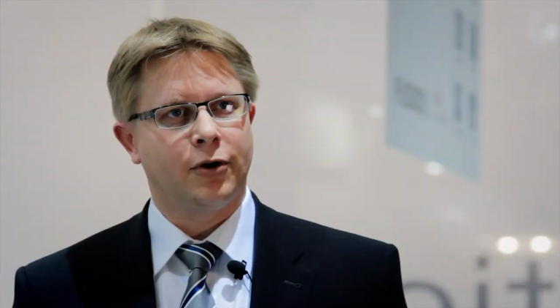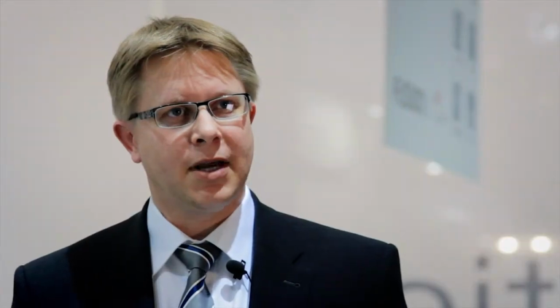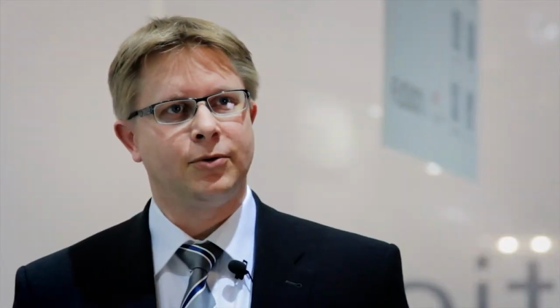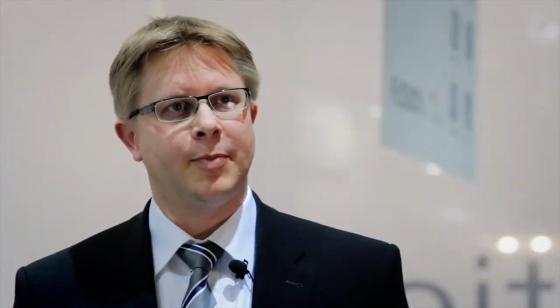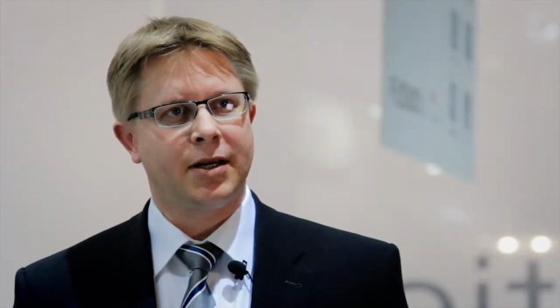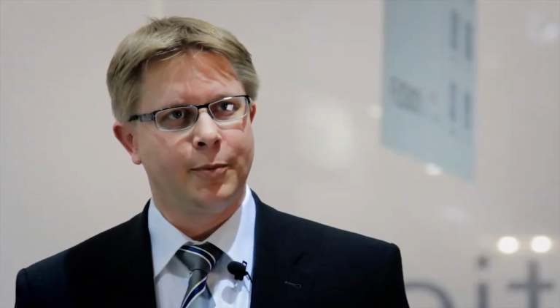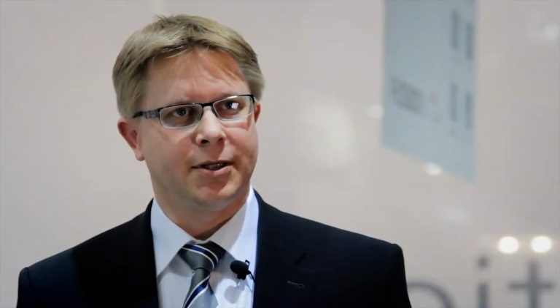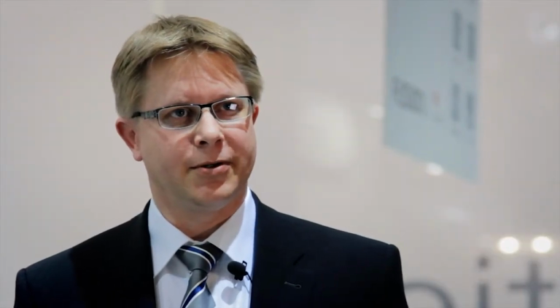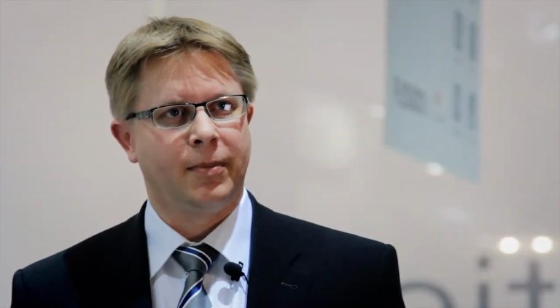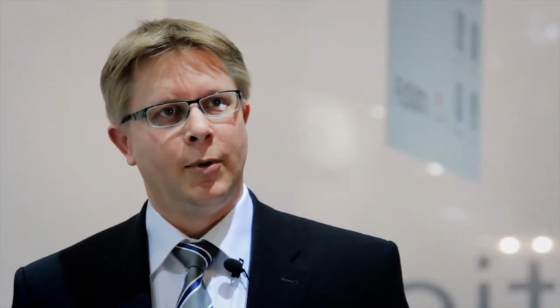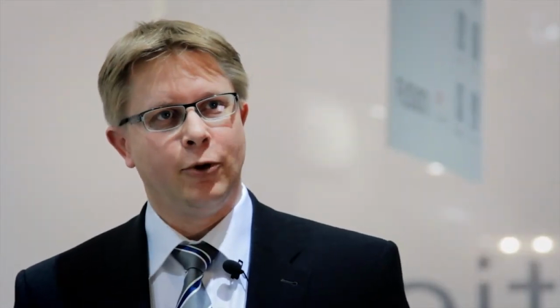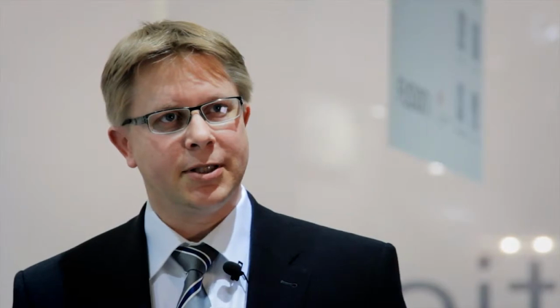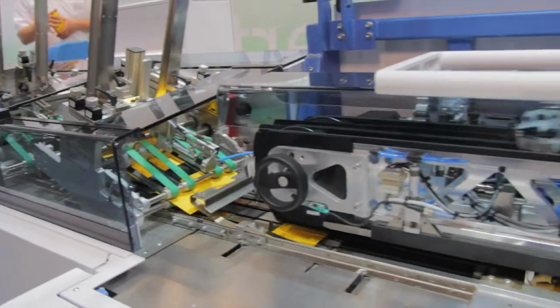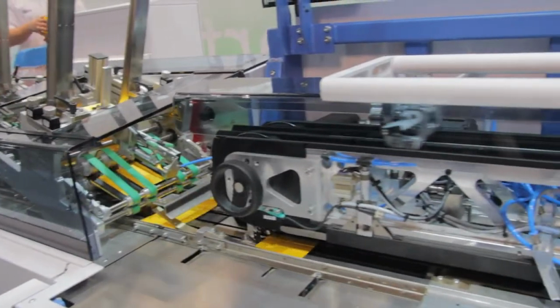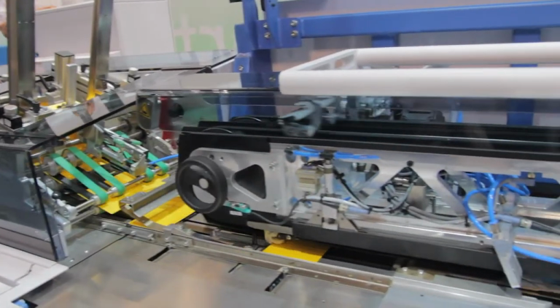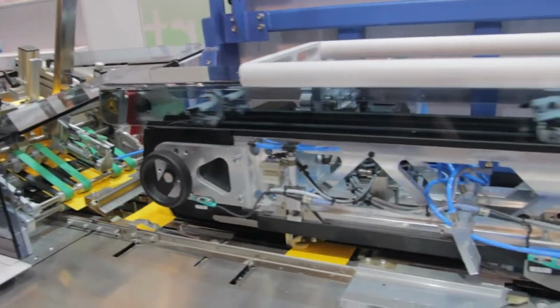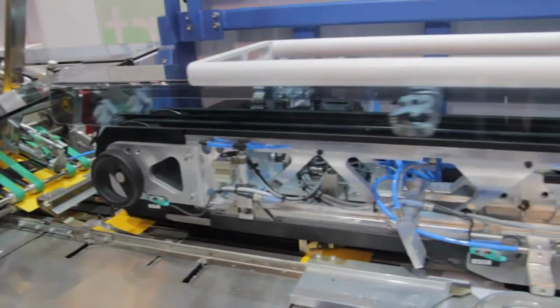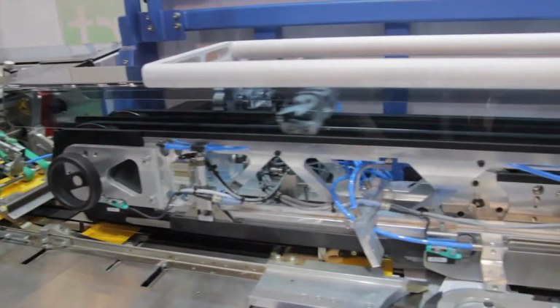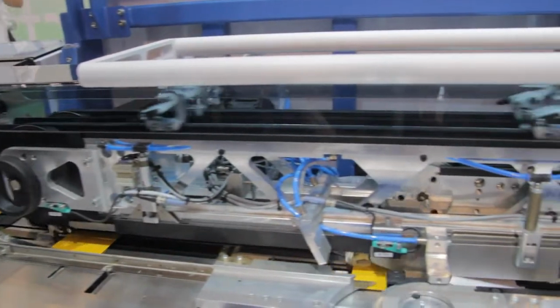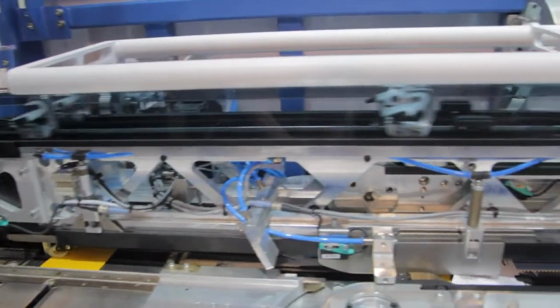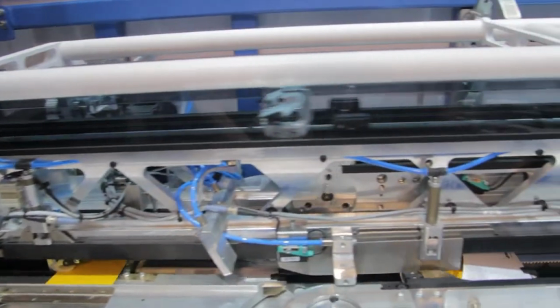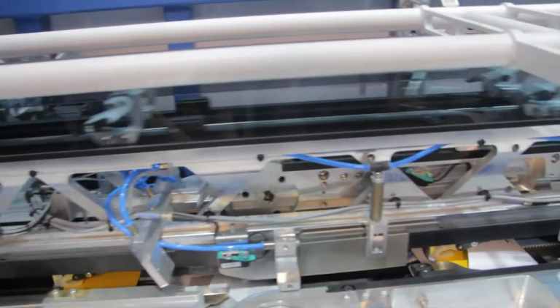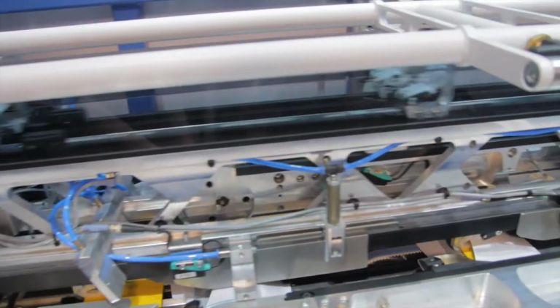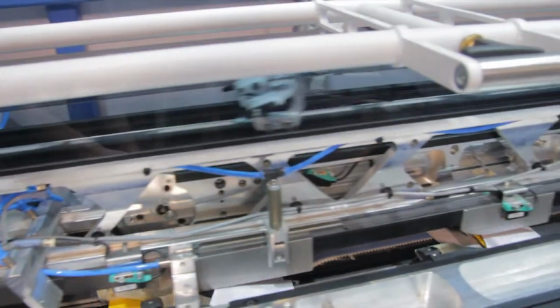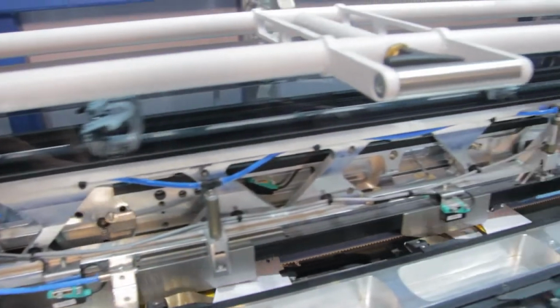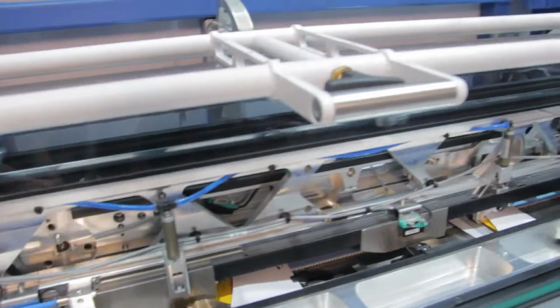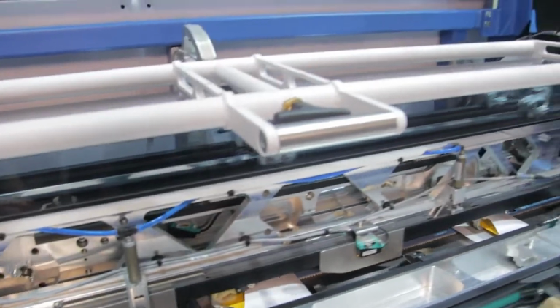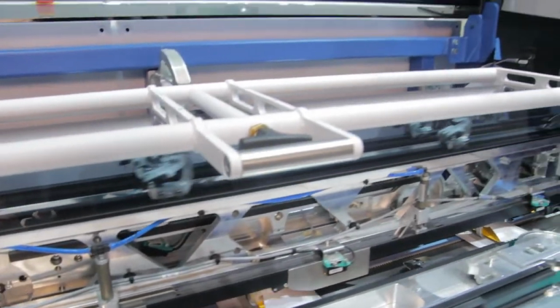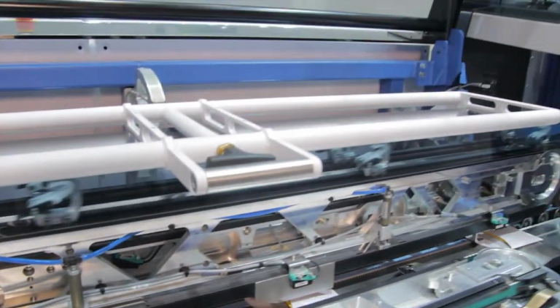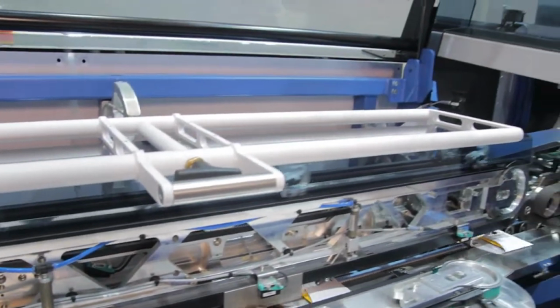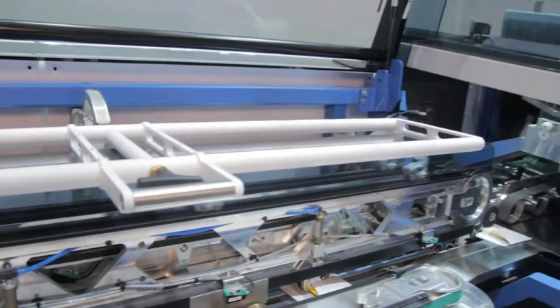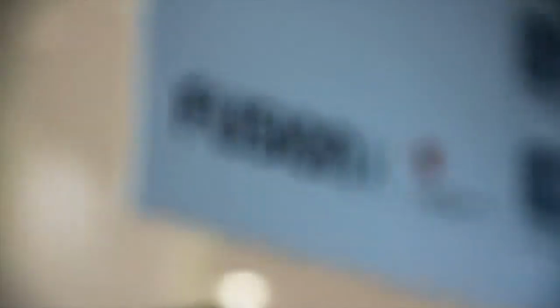The Fusion Cross features the groundbreaking flow principle. With the flow principle, all envelope formats used in the mailroom can be securely and efficiently filled, while at the same time being gentle on materials.